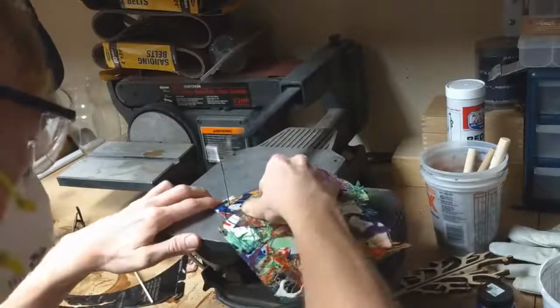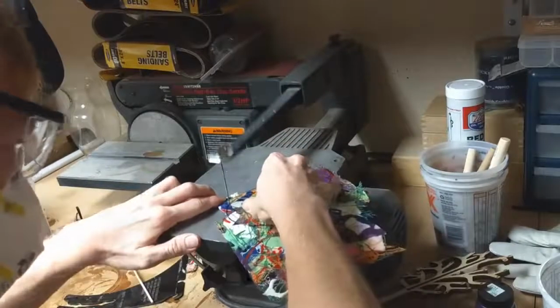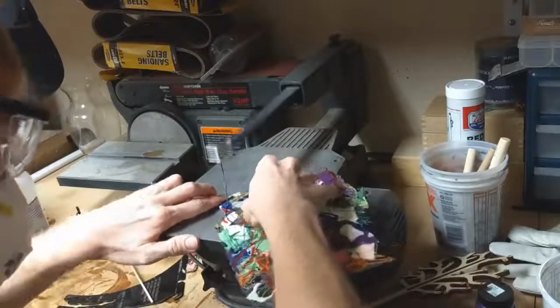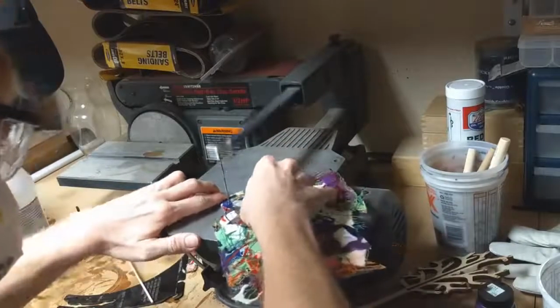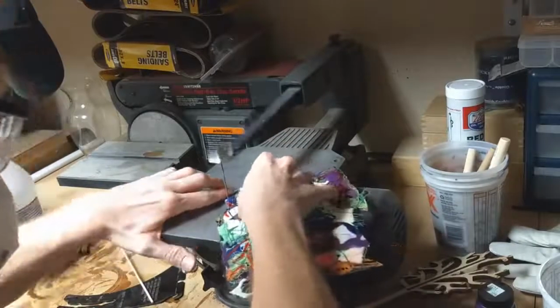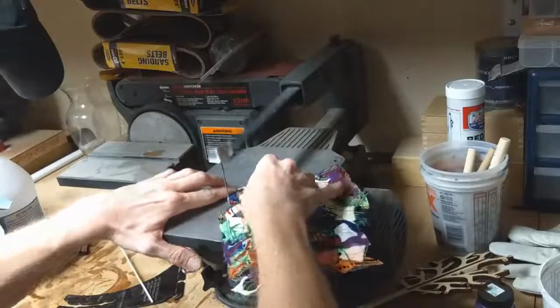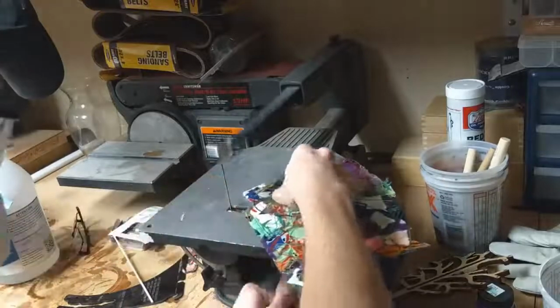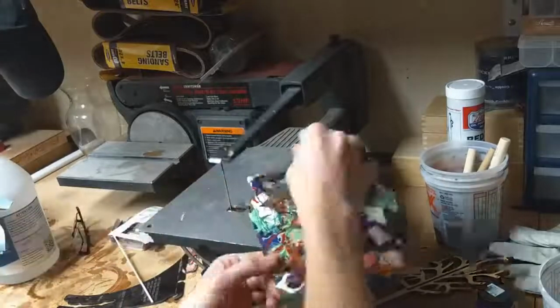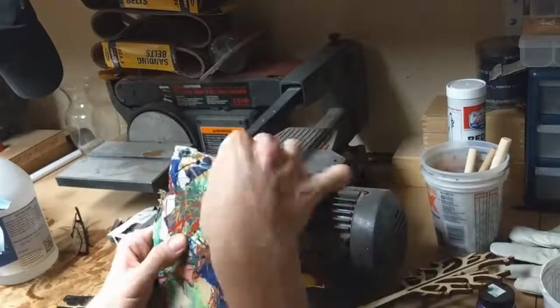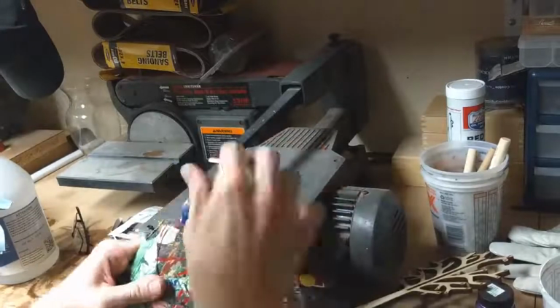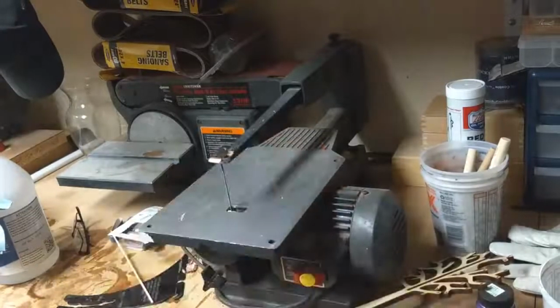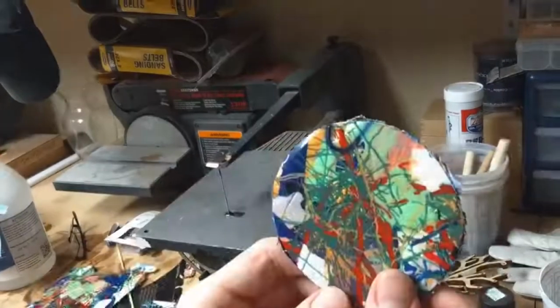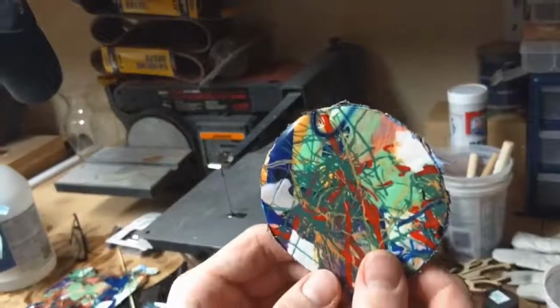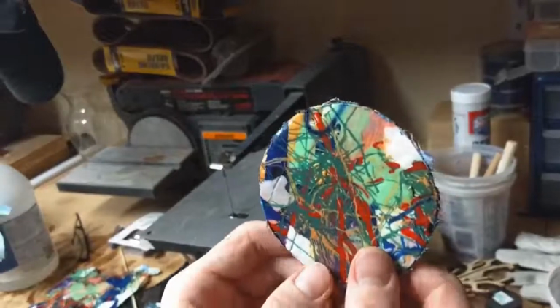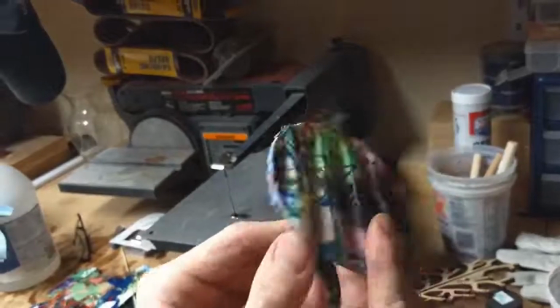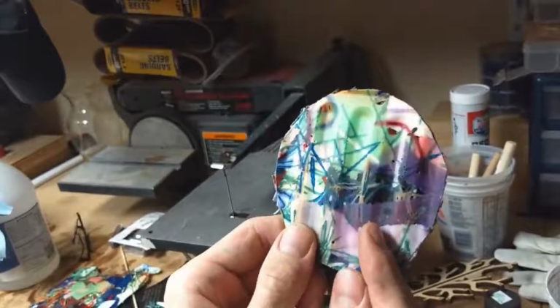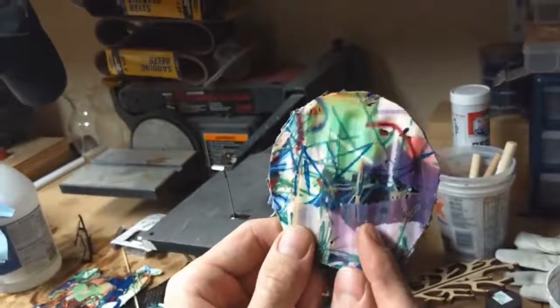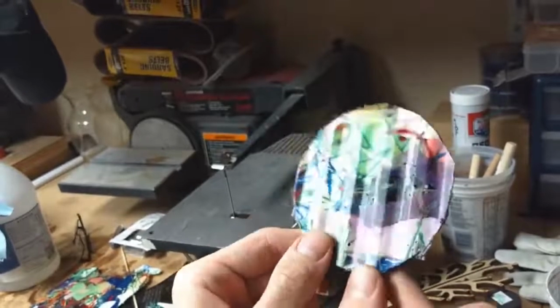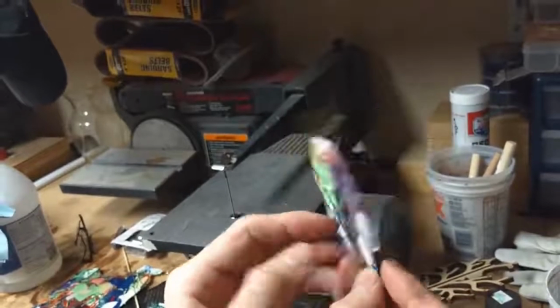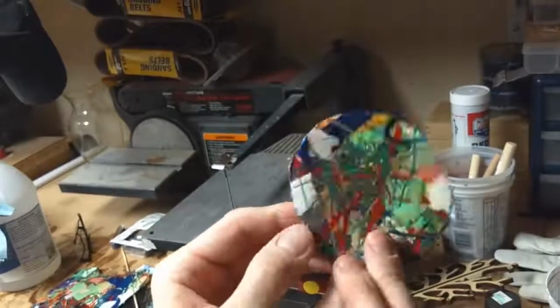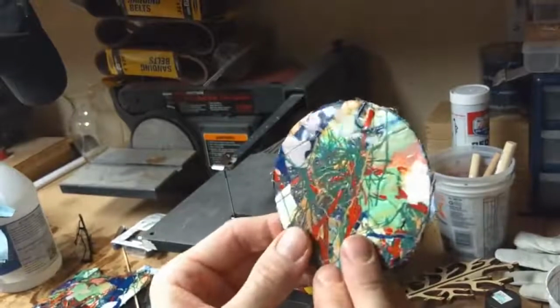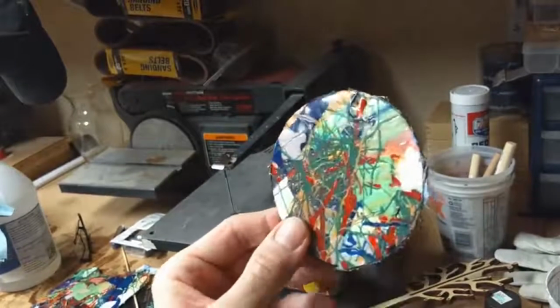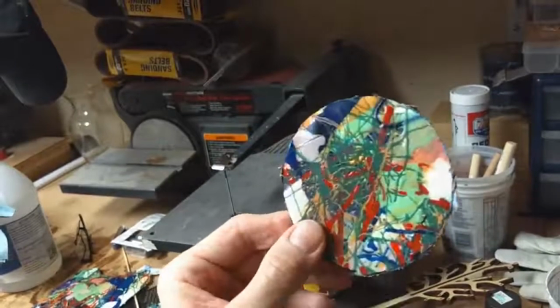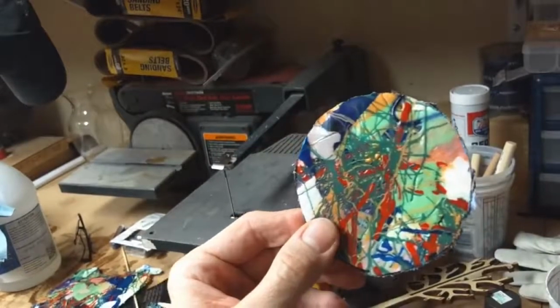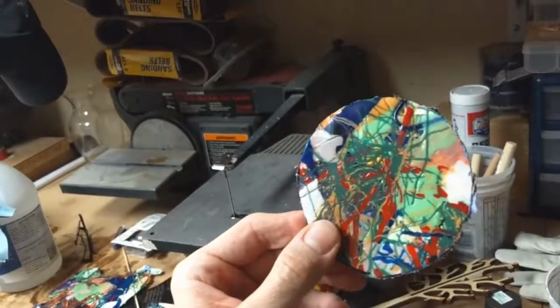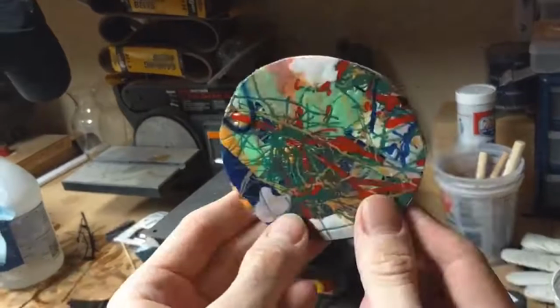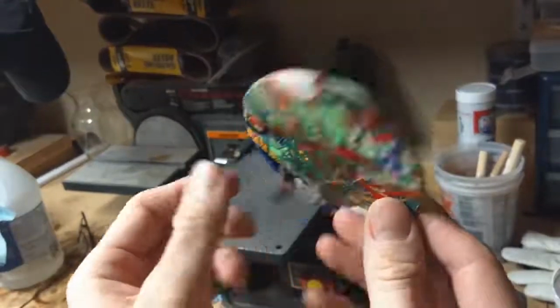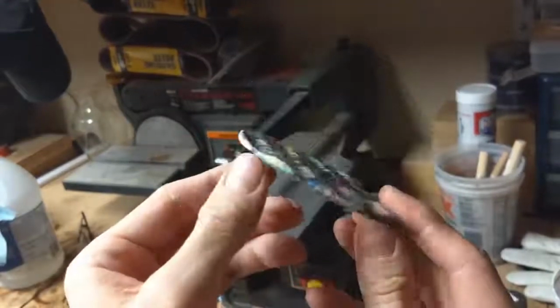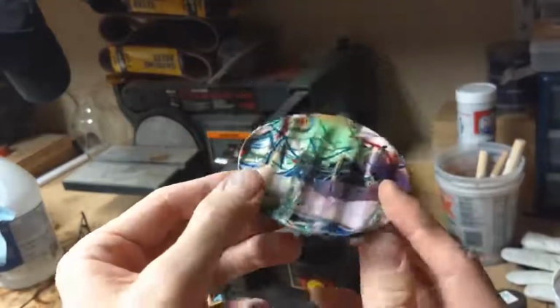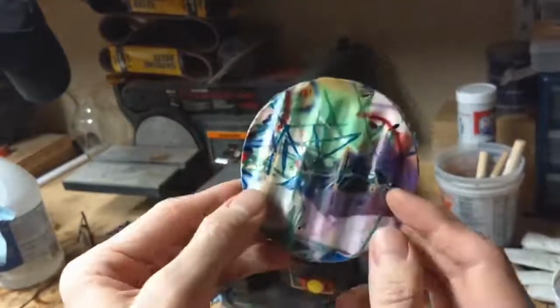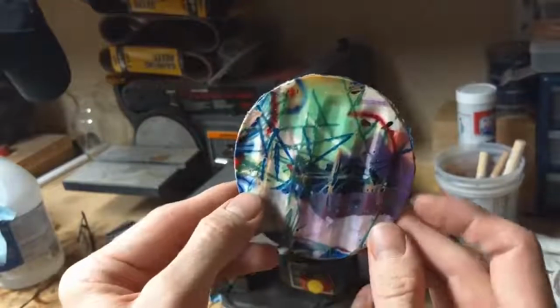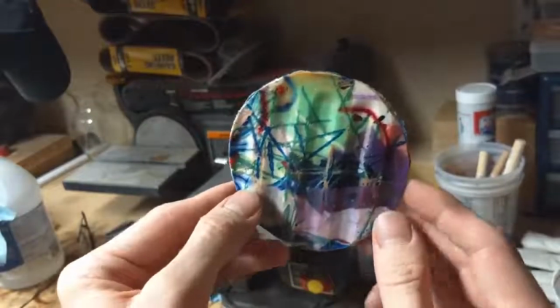Alright, almost done. Here it is, freshly cut. And then I took it over to the belt sander, sanded it up a little bit. And here is what it looks like — just a little bit more sanded.